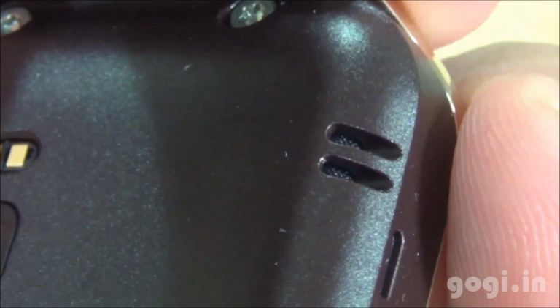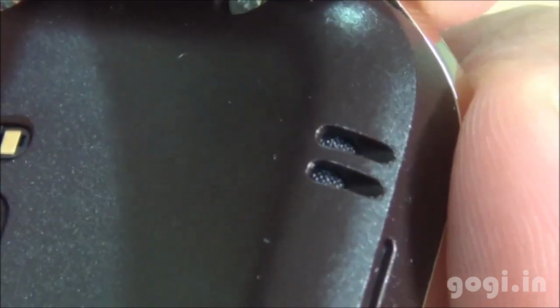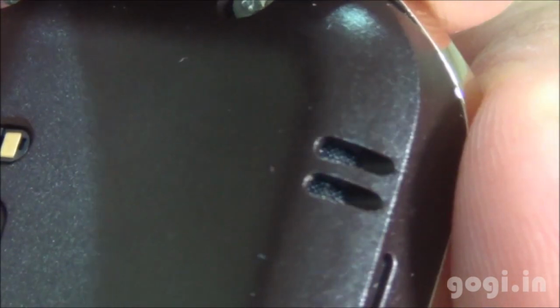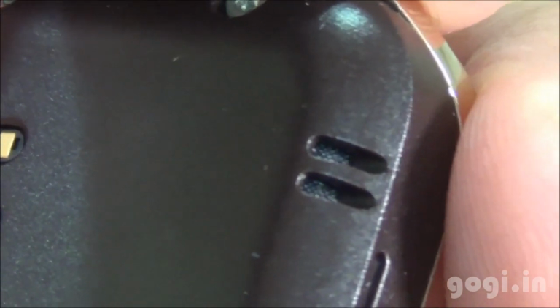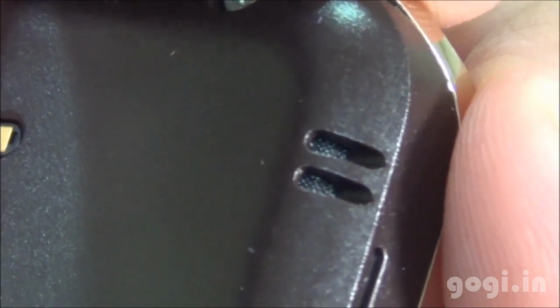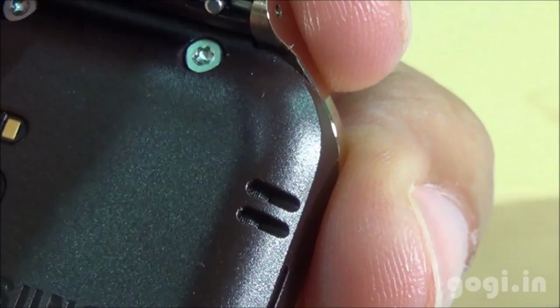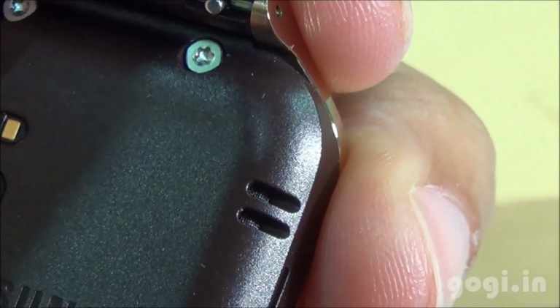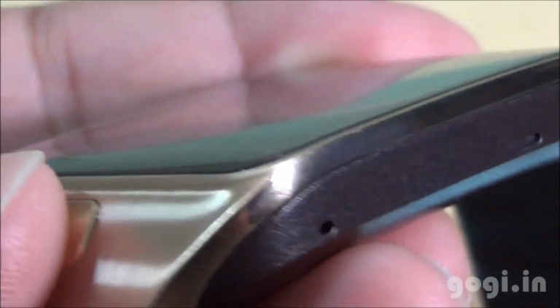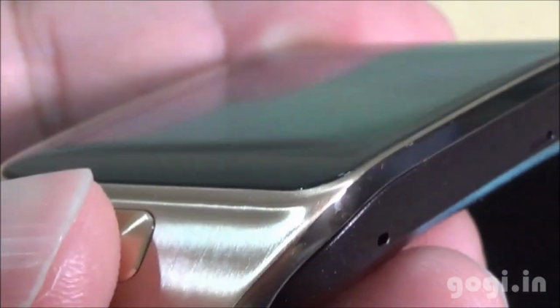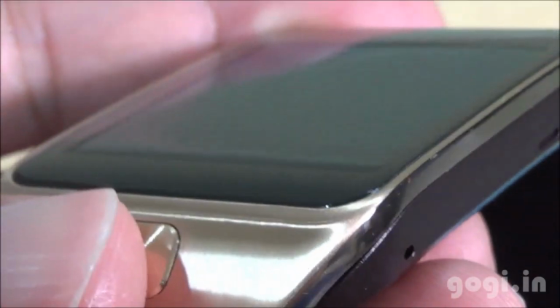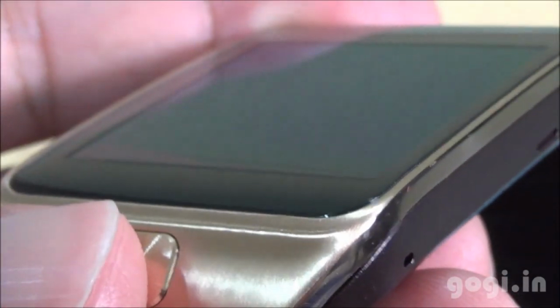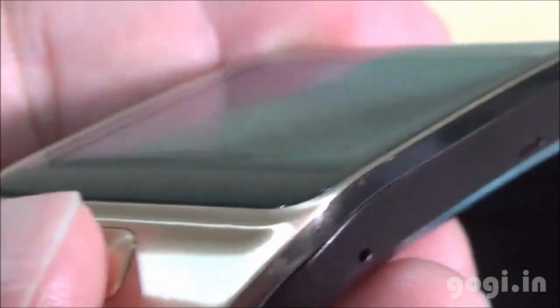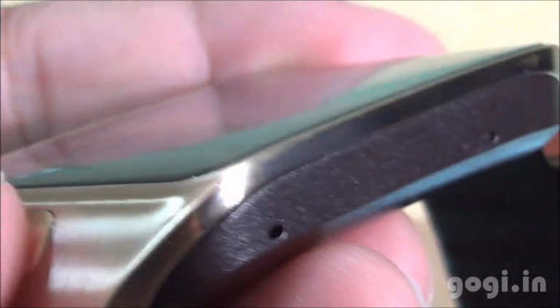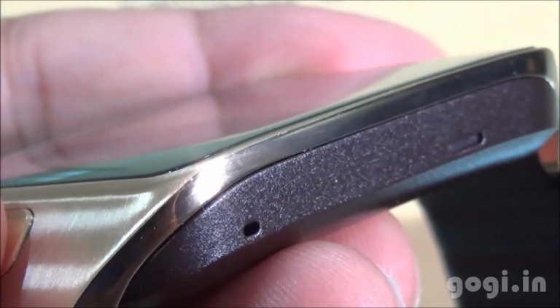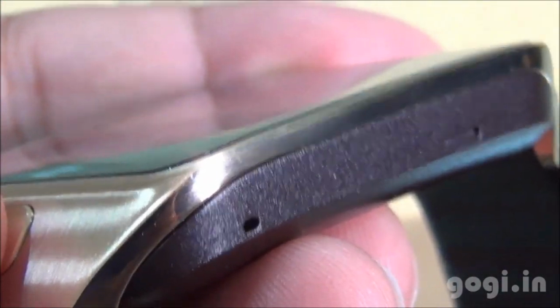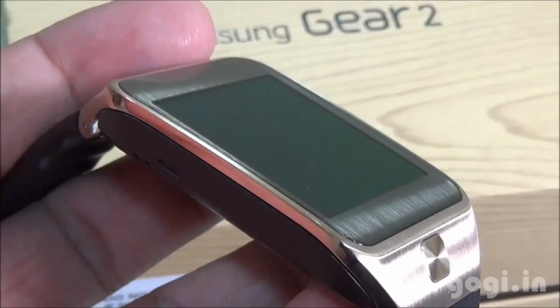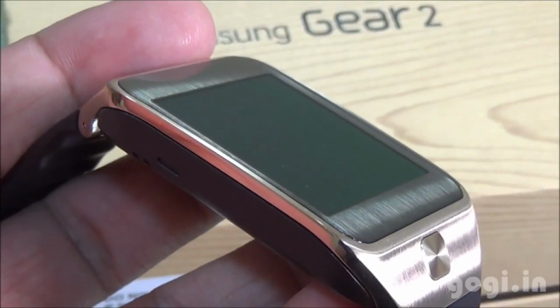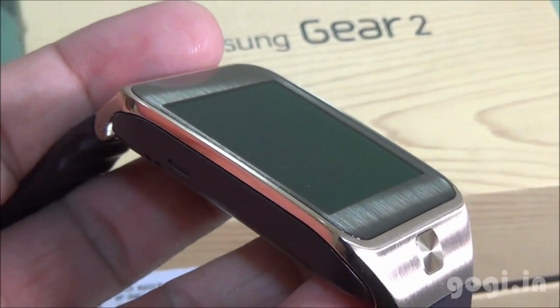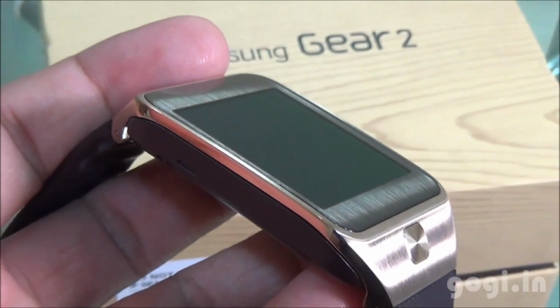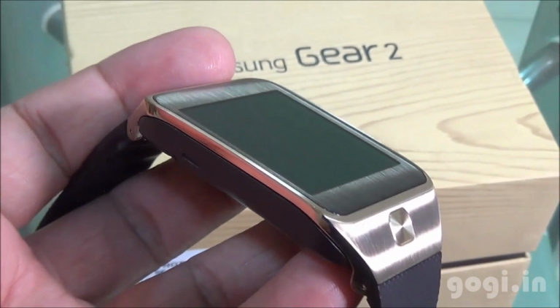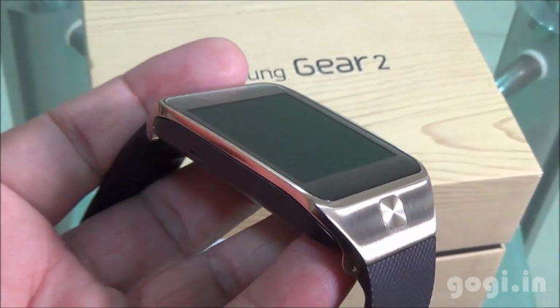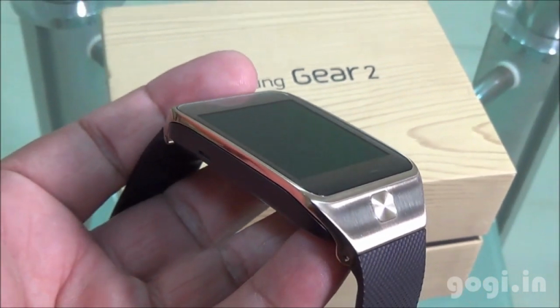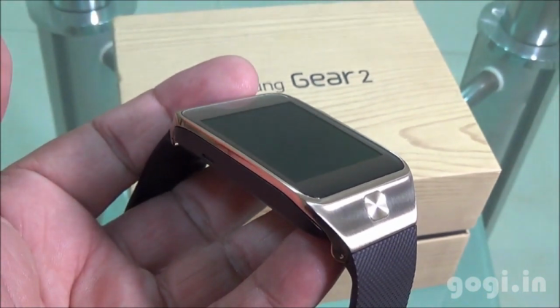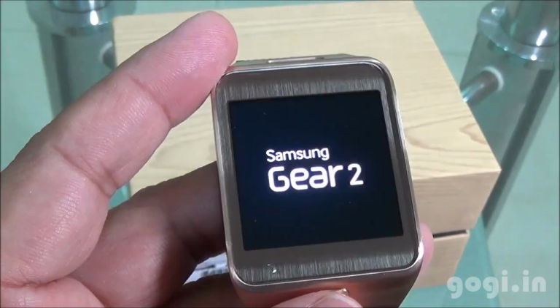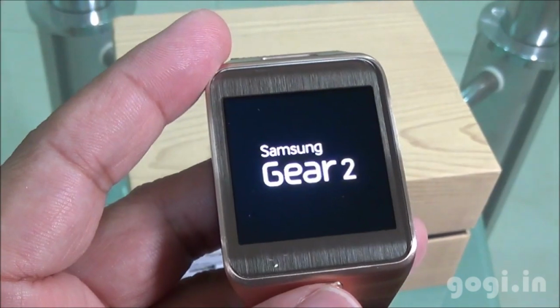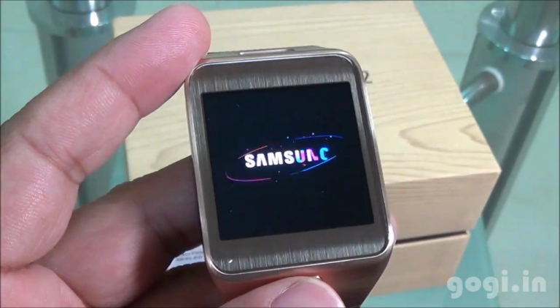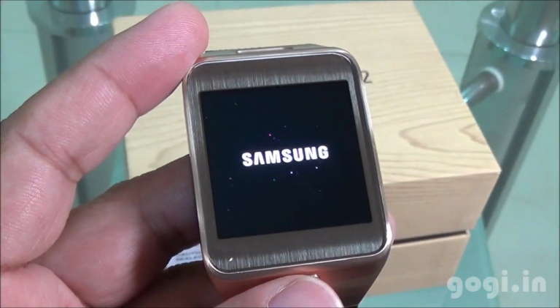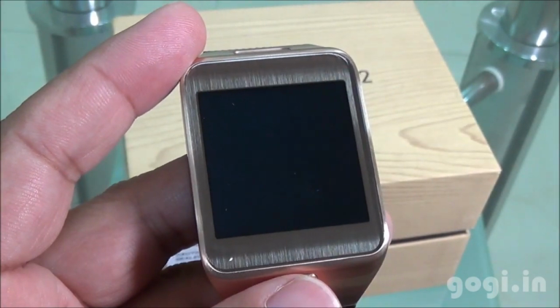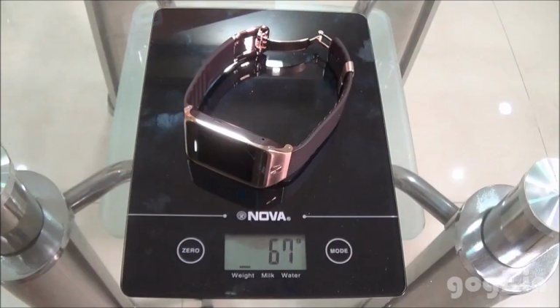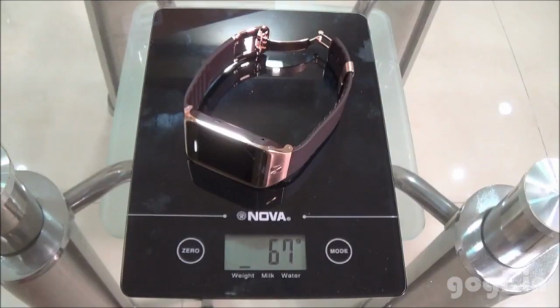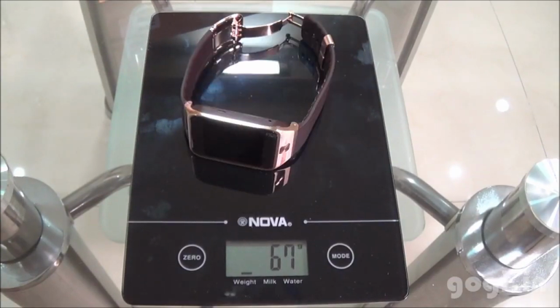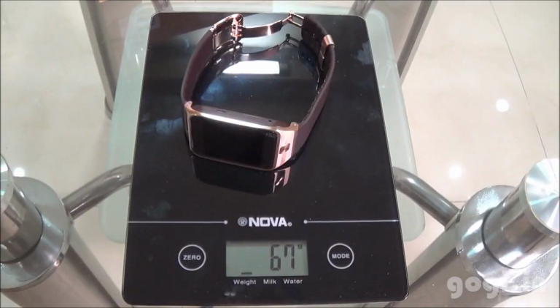This device comes with a built-in speaker as well as a microphone. The first smart watch had the microphone and camera placed on the strap, but on the Gear 2 they have been moved onto the body. Gear 2 weighs 67 grams.